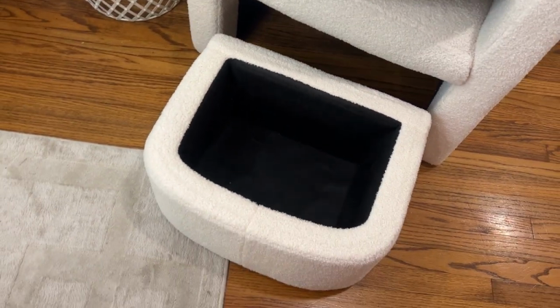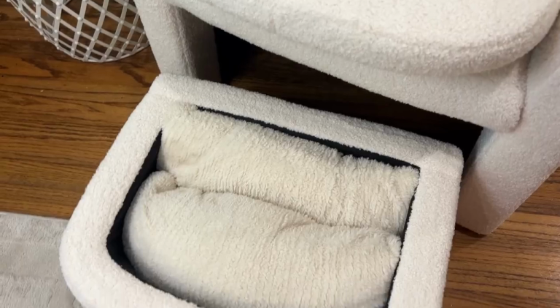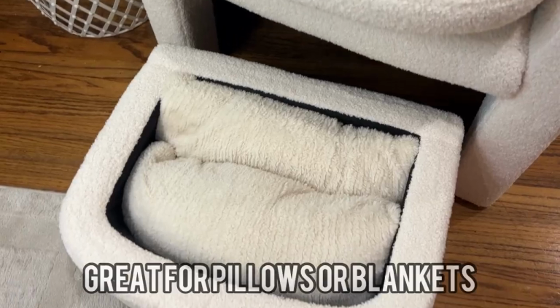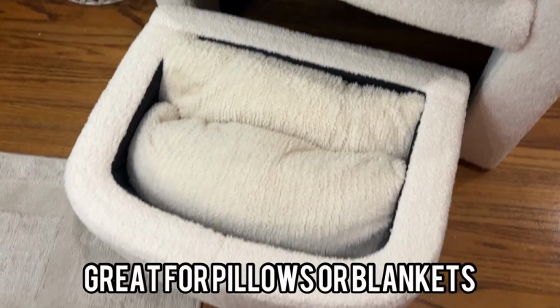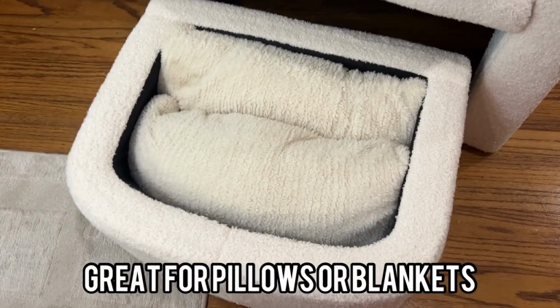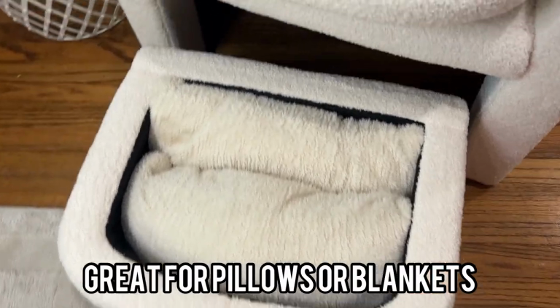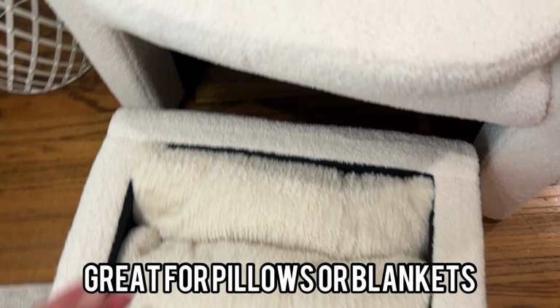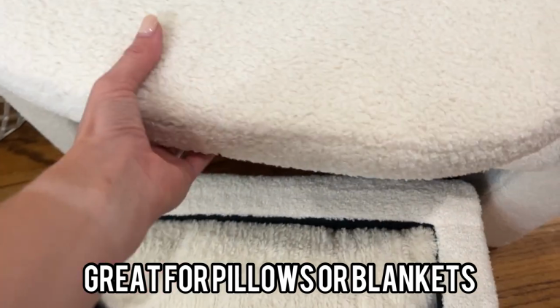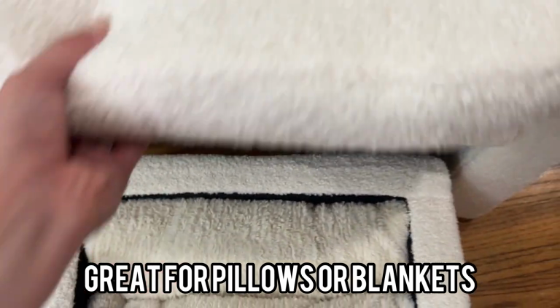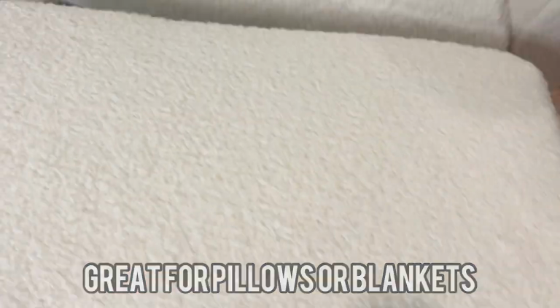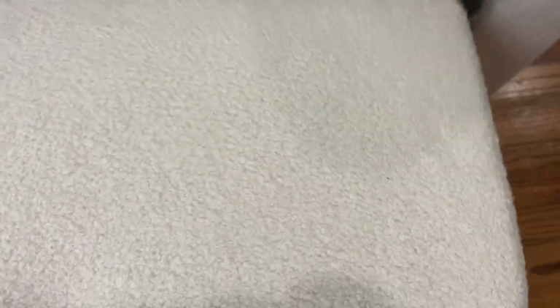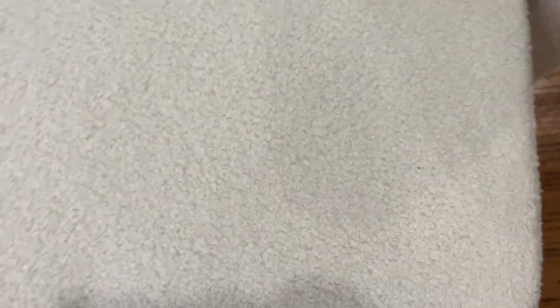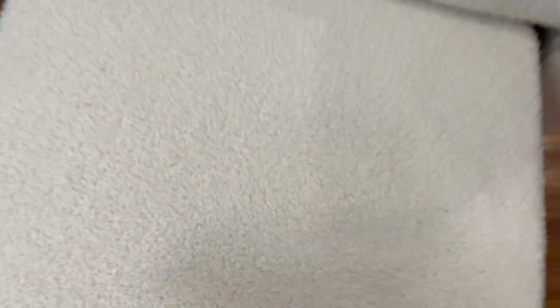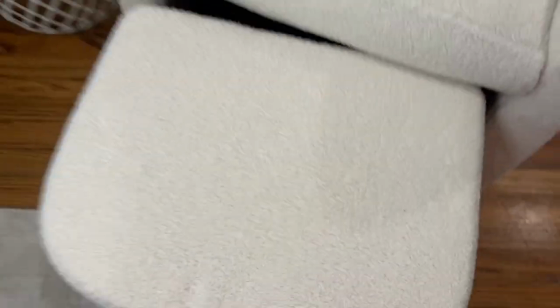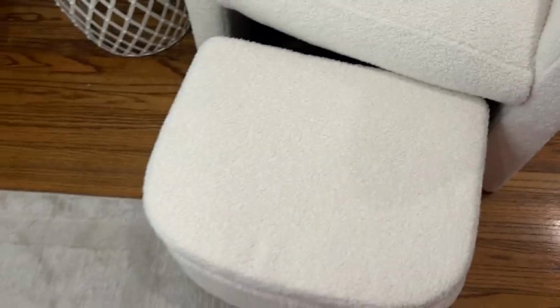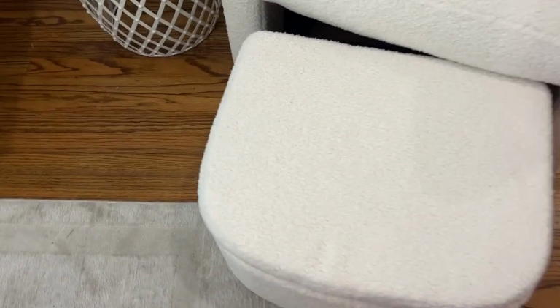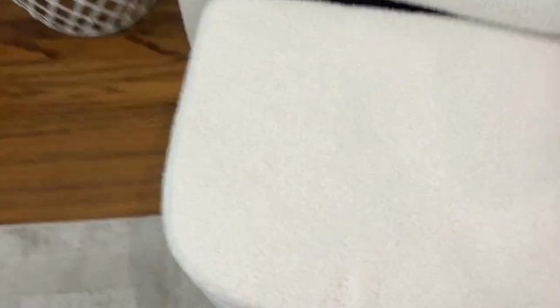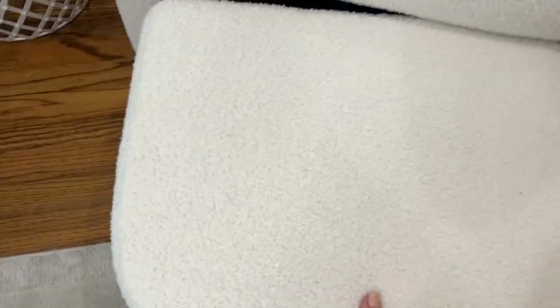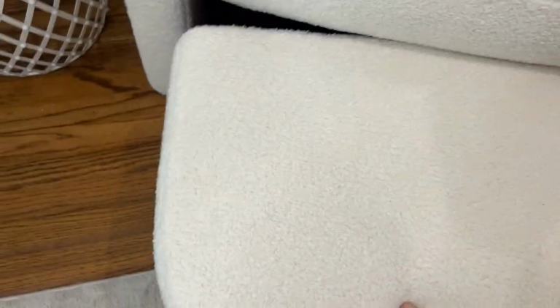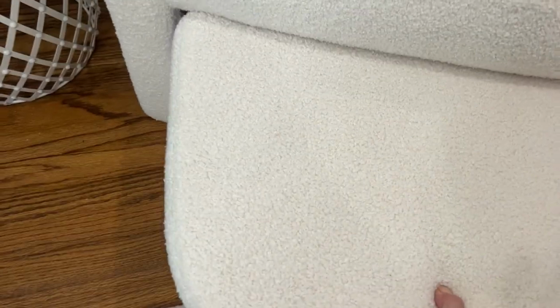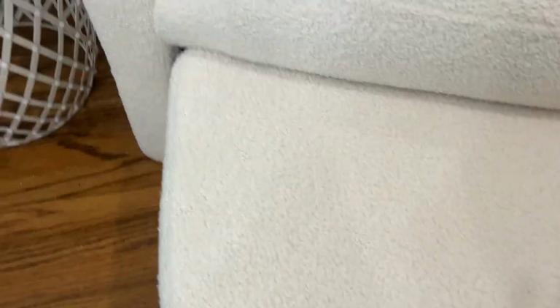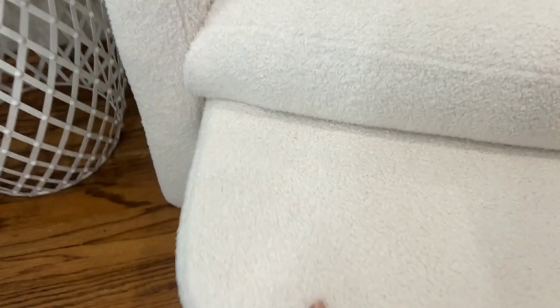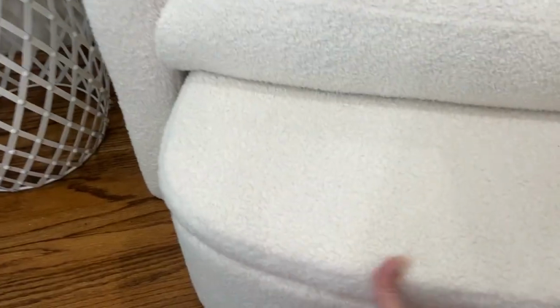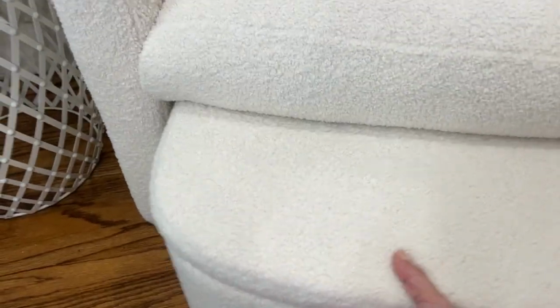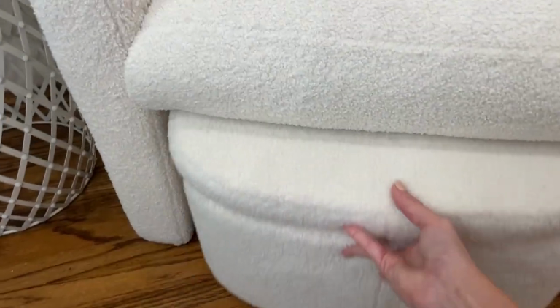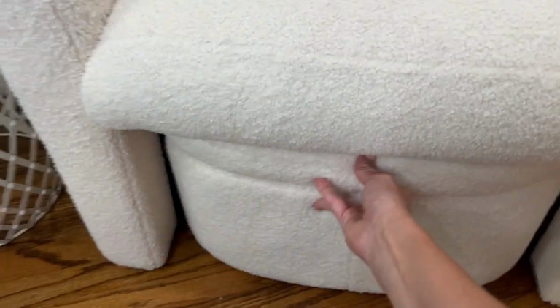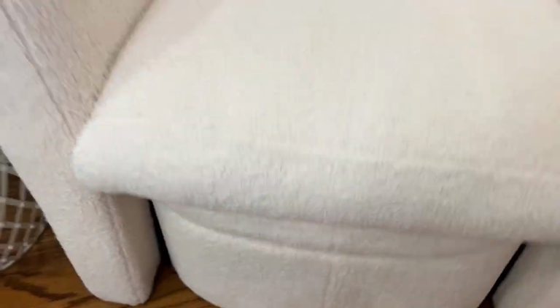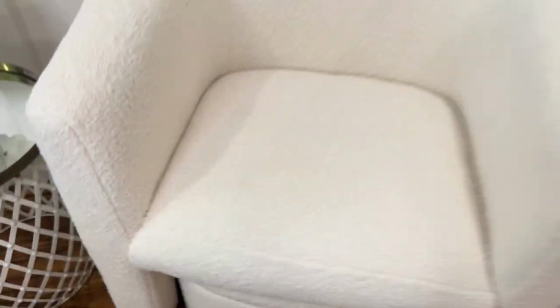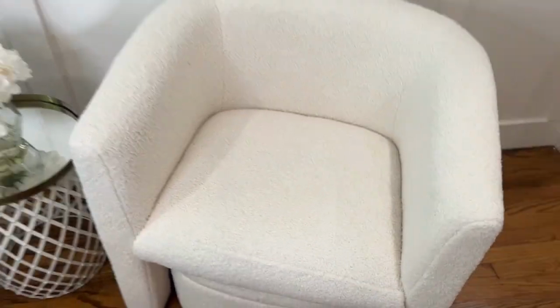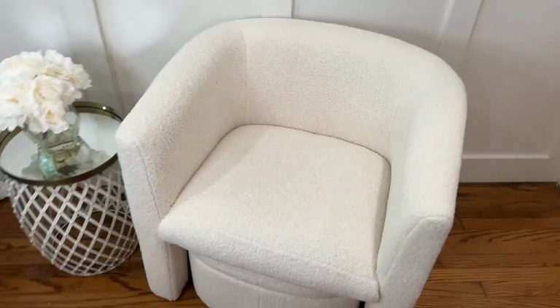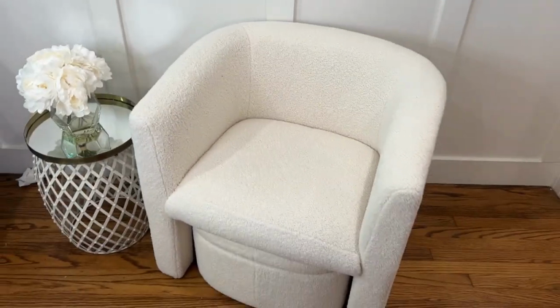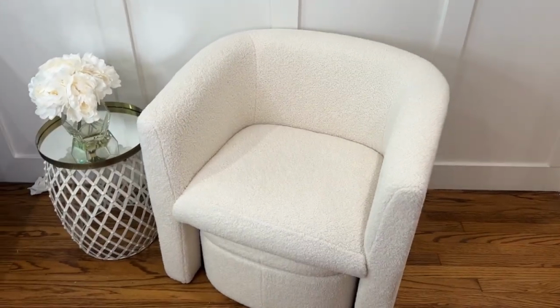Just for reference, I put some lumbar pillows in there and it fits absolutely wonderful. And again, this just slides right back underneath the chair and is super compact.